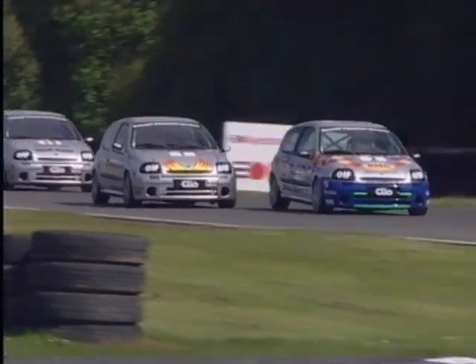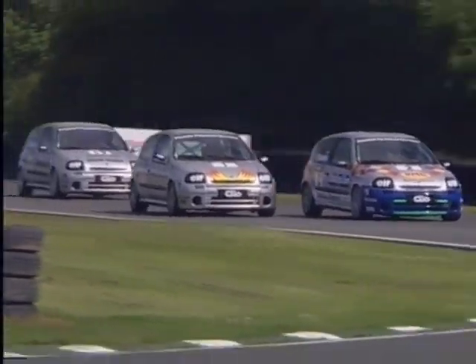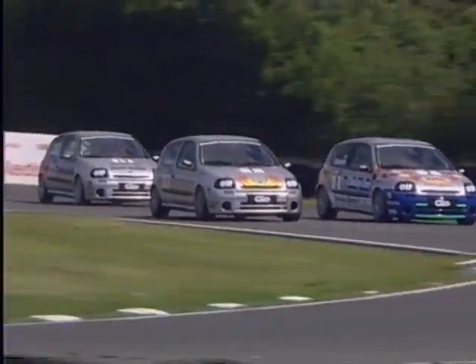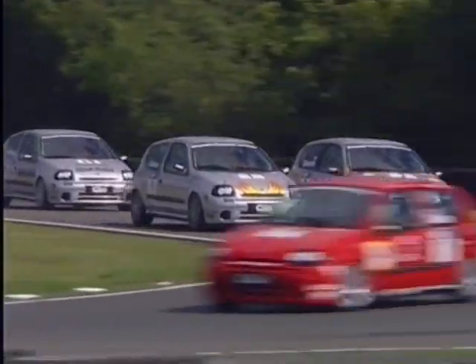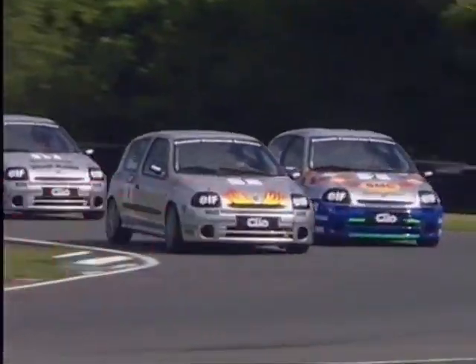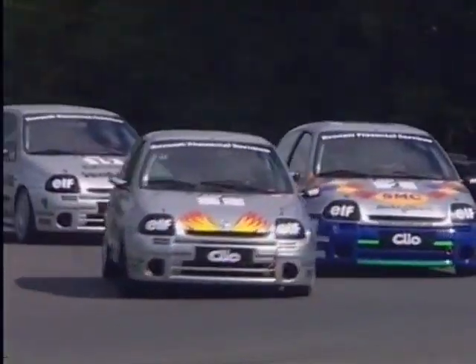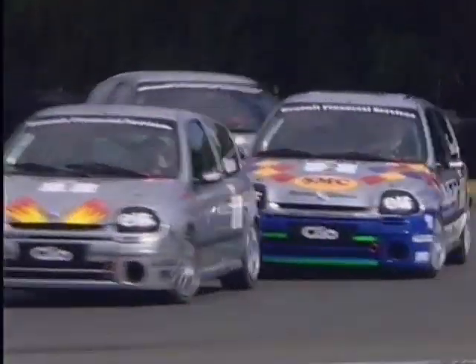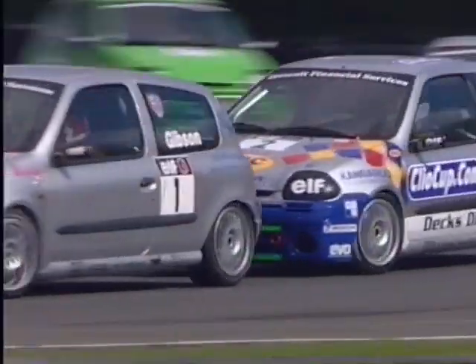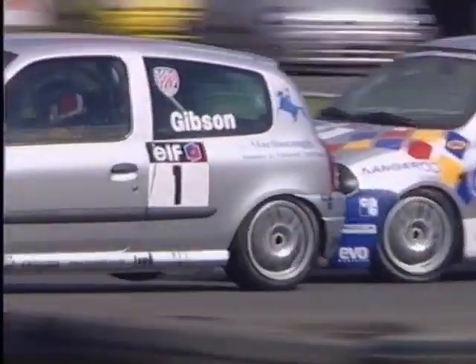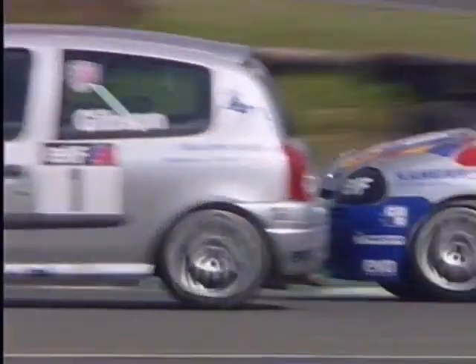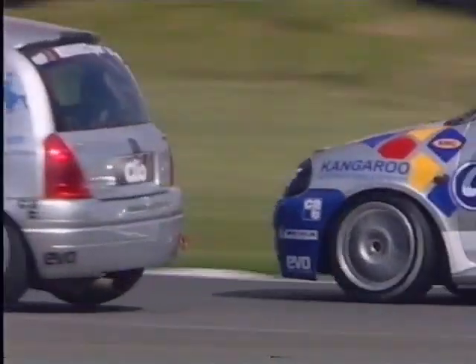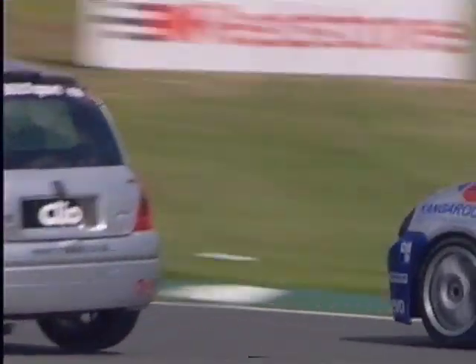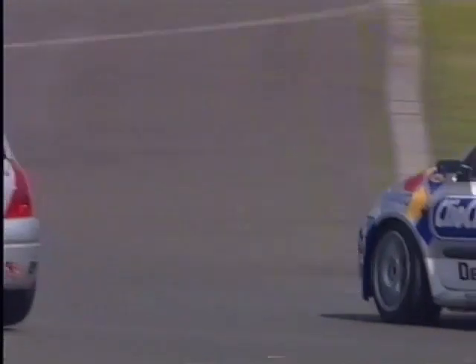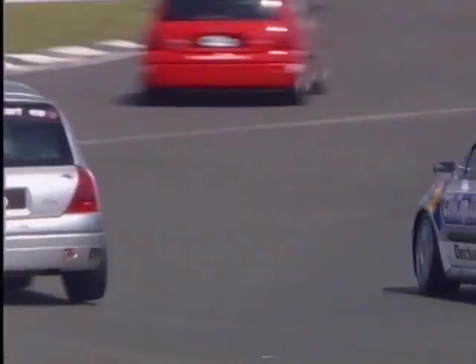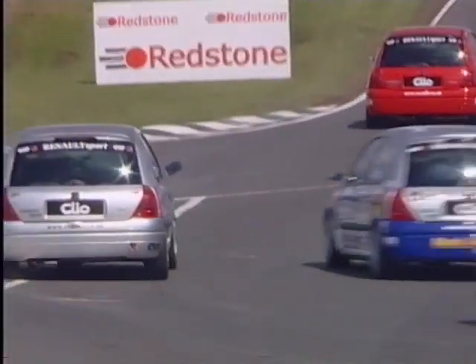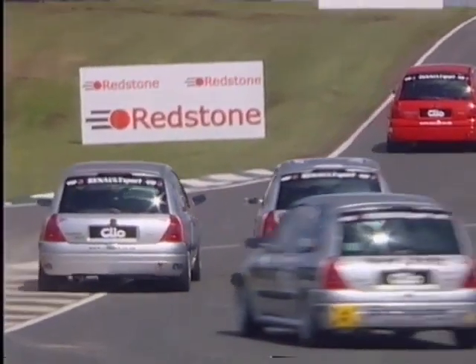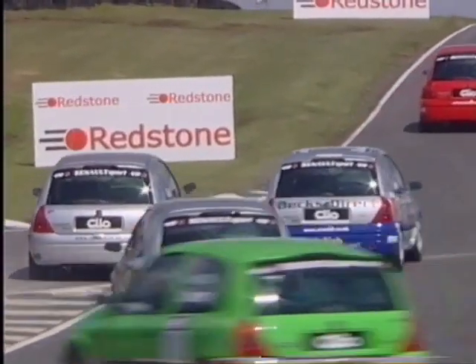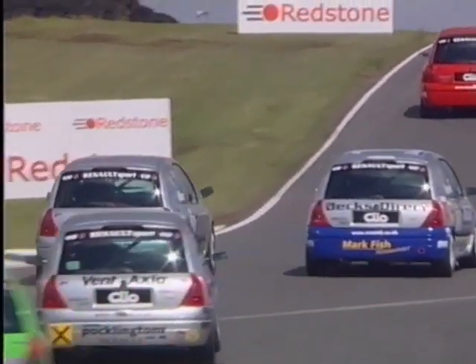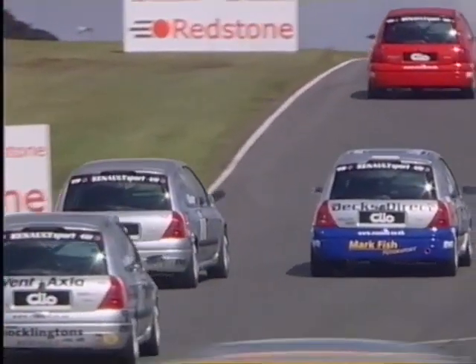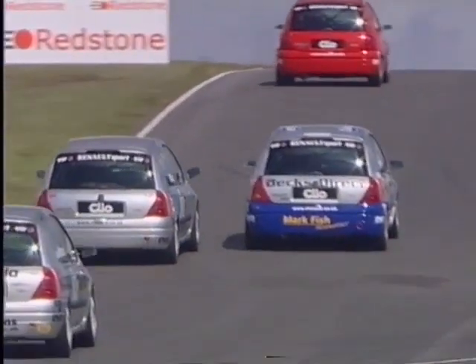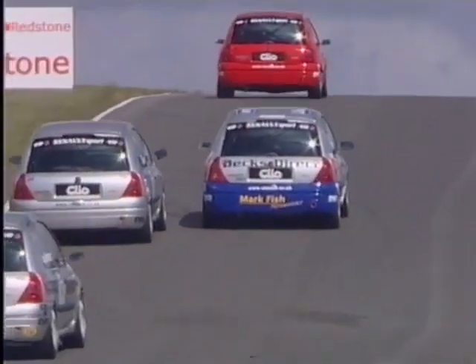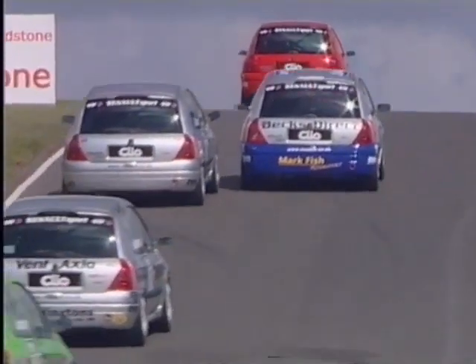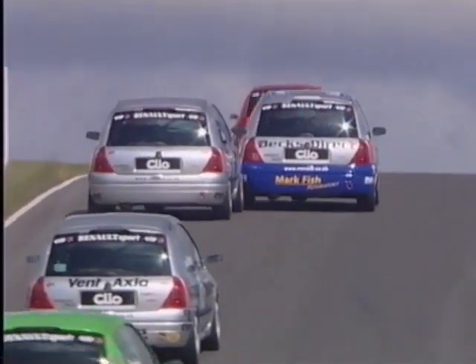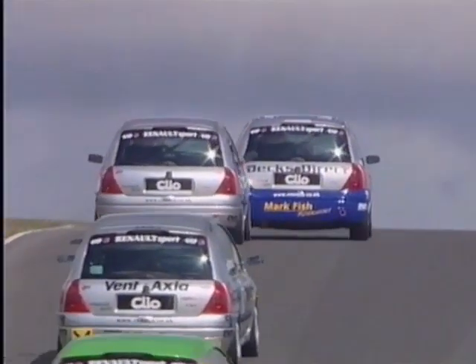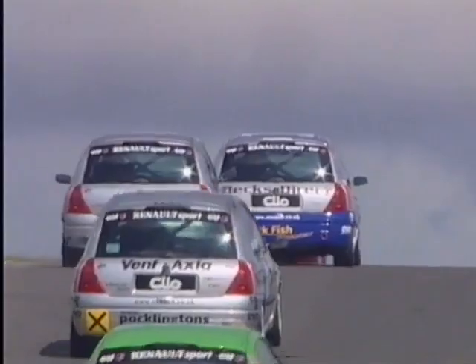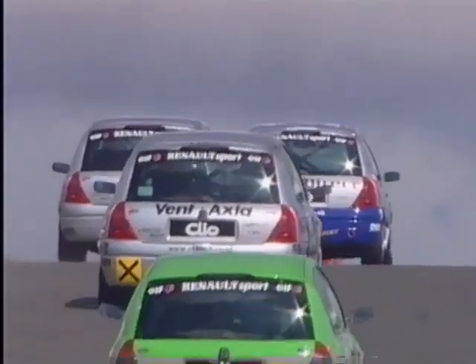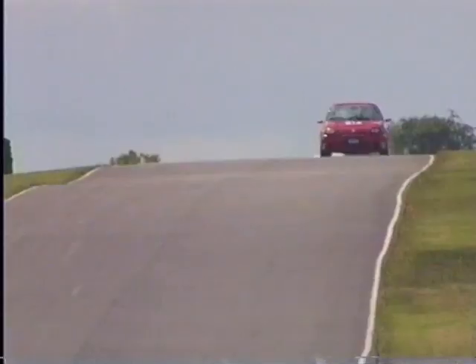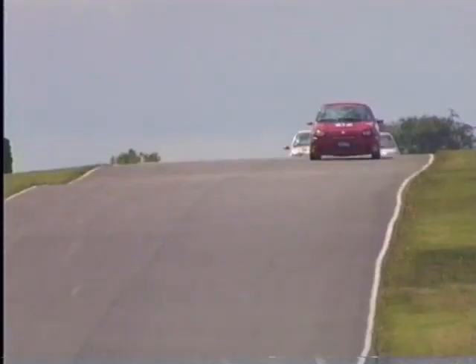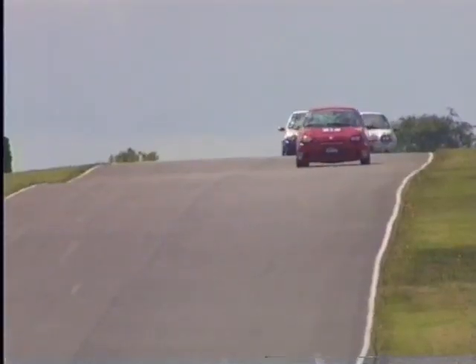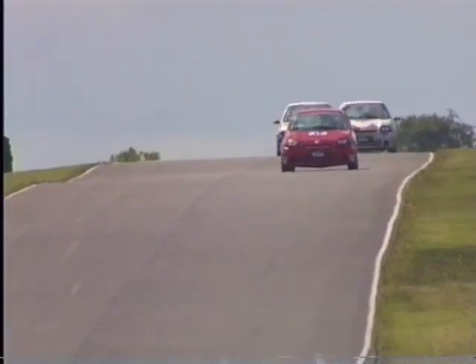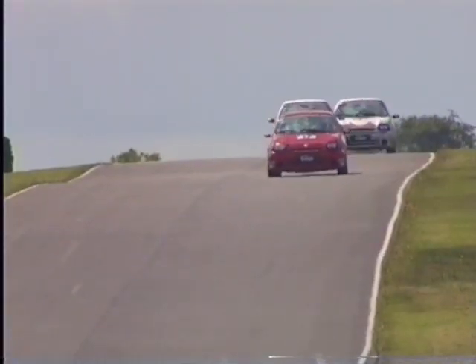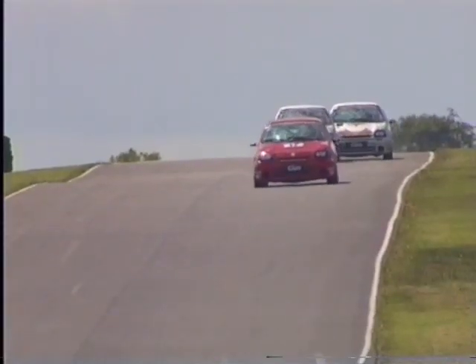This track is very, very slippery indeed. The sun has only just come out. A great move from David Gibson, up into second place, but Jim Edwards Jr. is fighting back and is not going to give that place away — he's back up into second place.